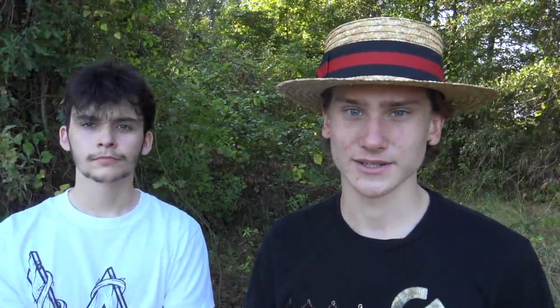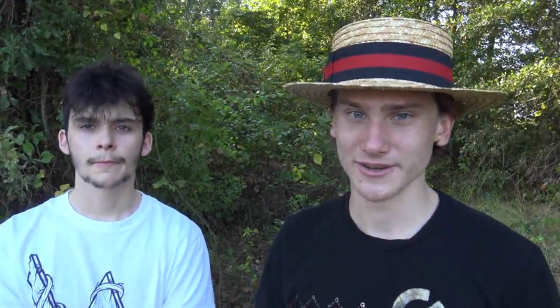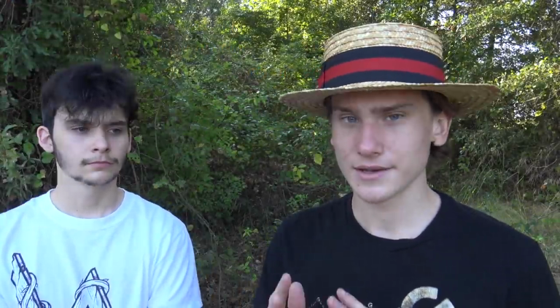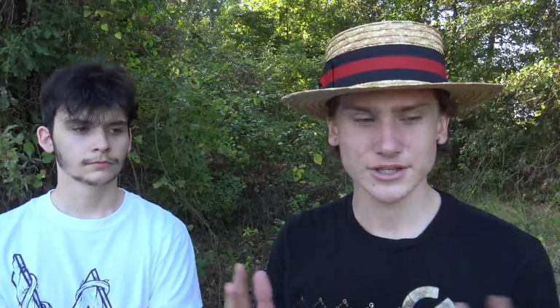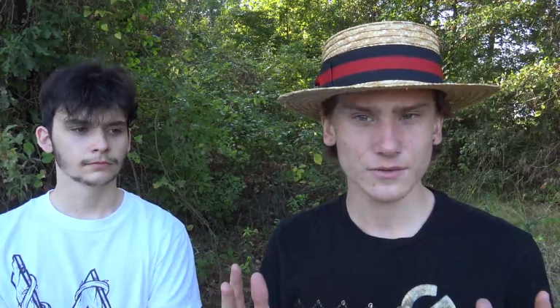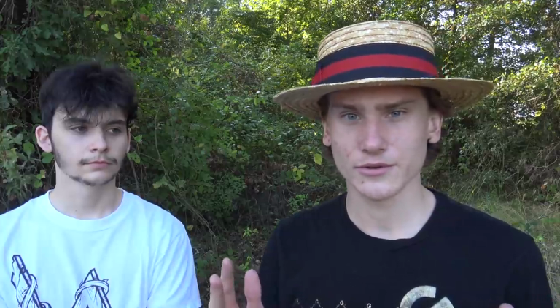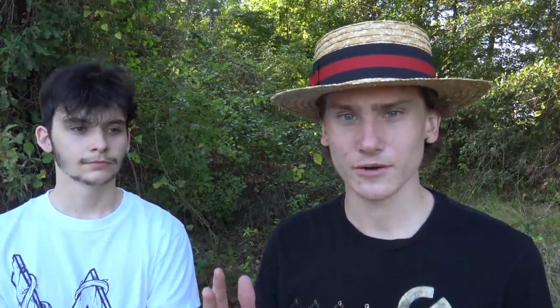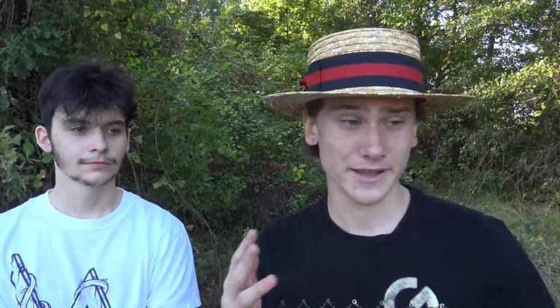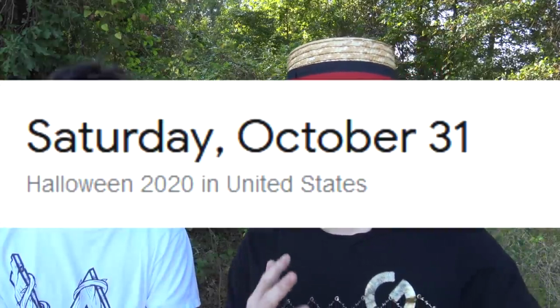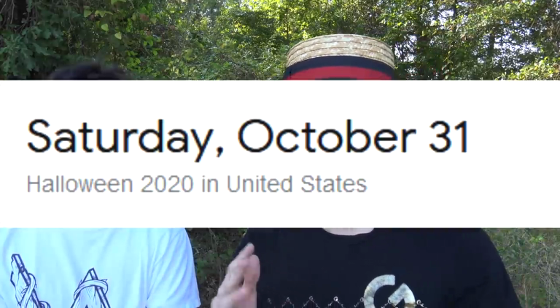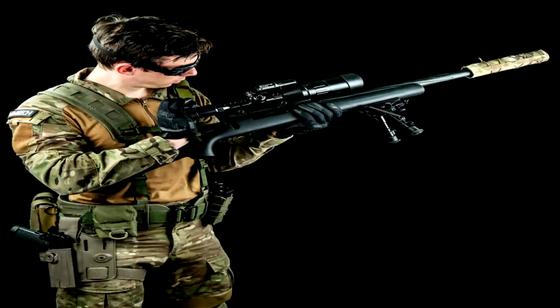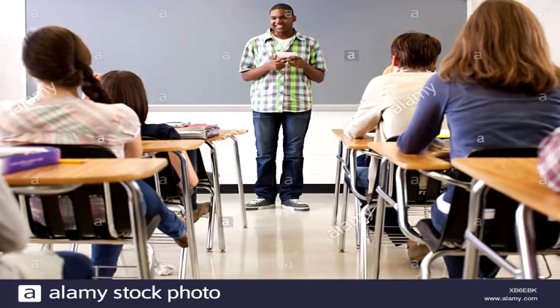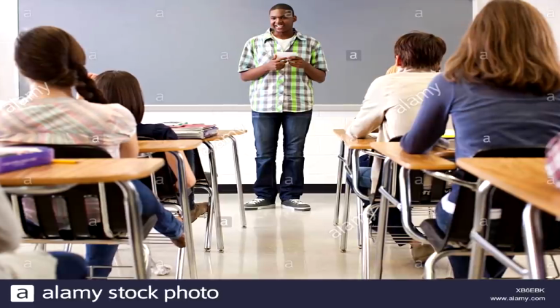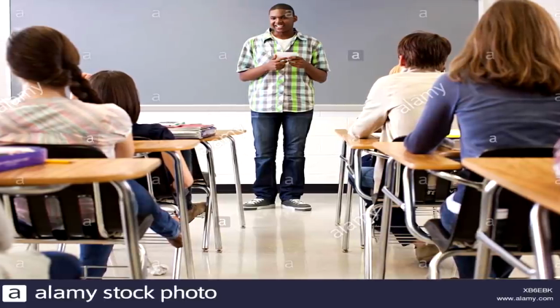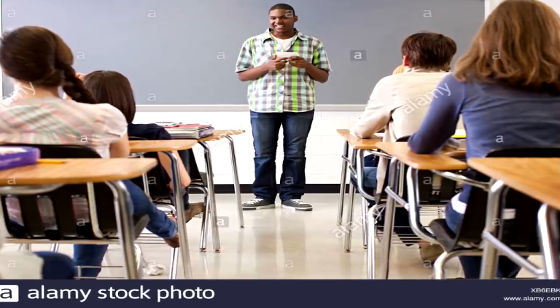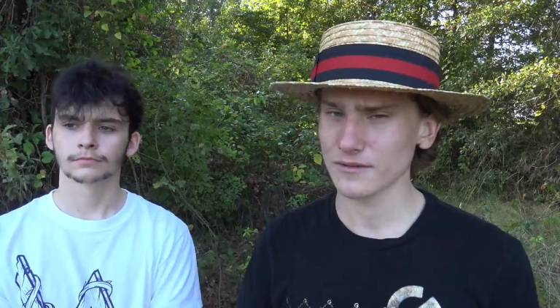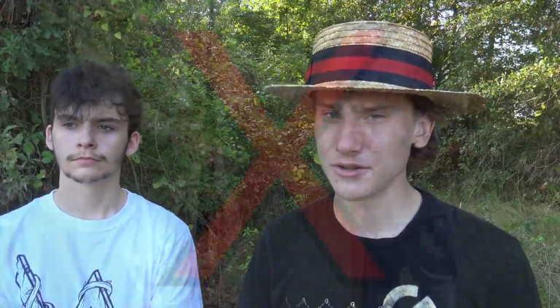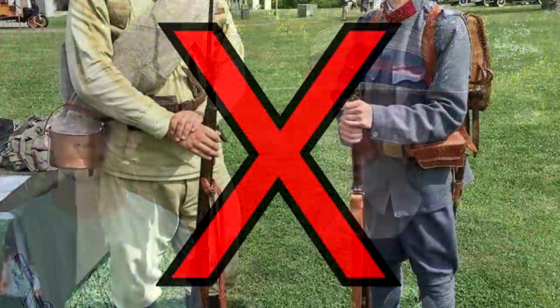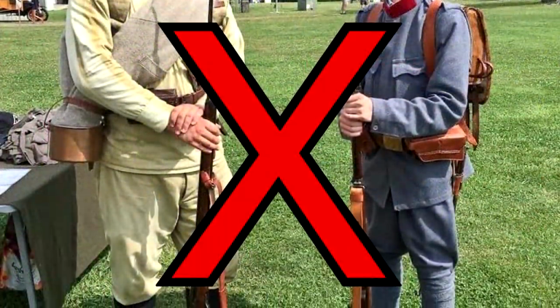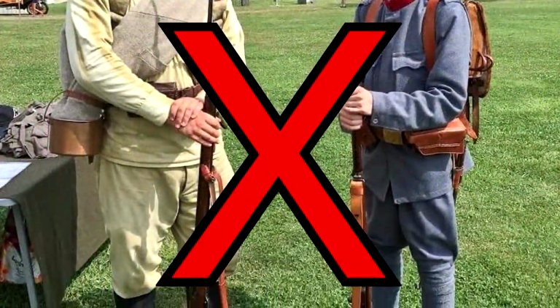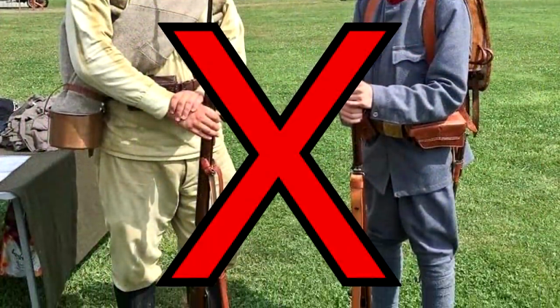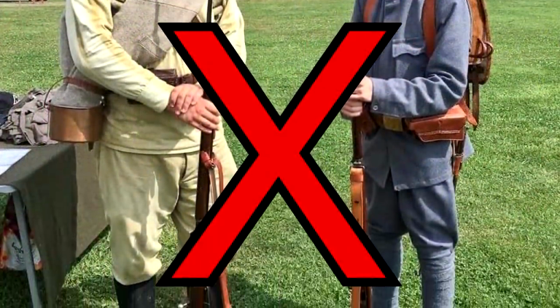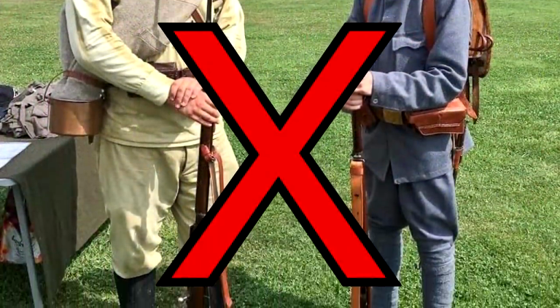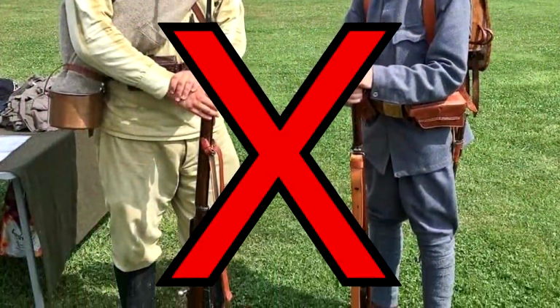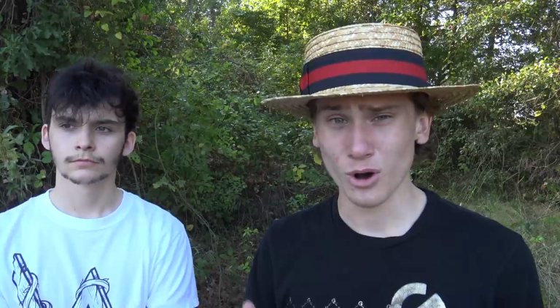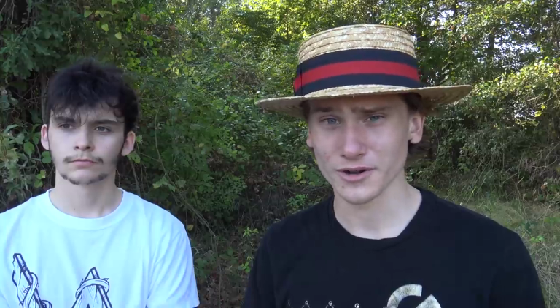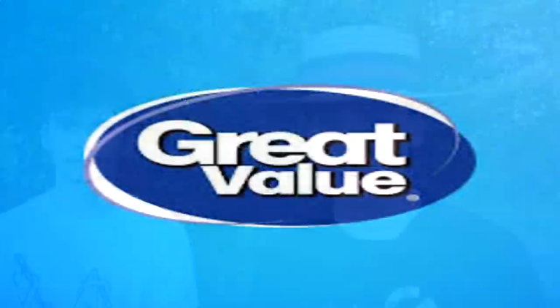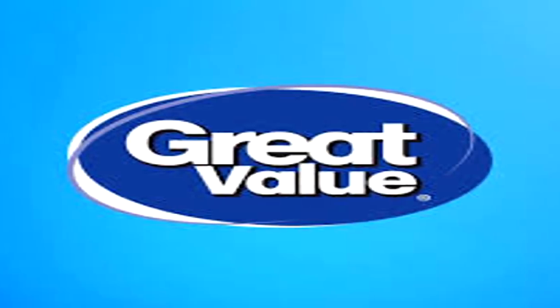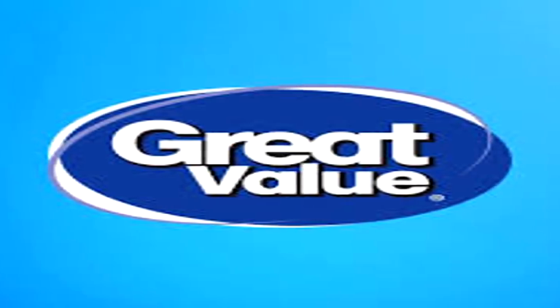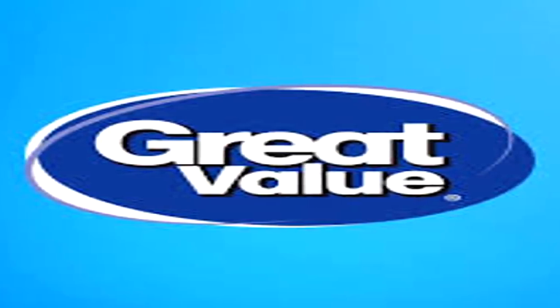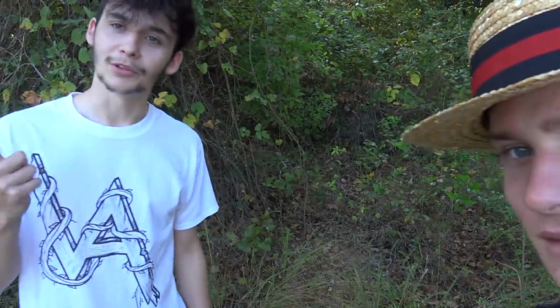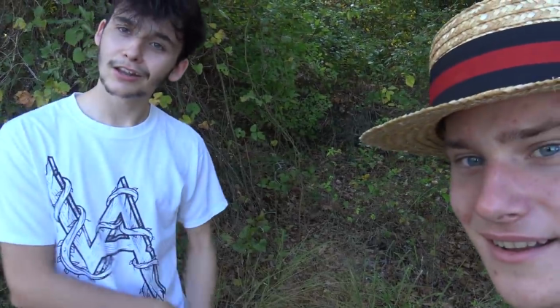This uniform would be great for upcoming Halloween, airsoft, or even school presentations. However, you cannot use this for official reenactments because it's a Walmart great value uniform.